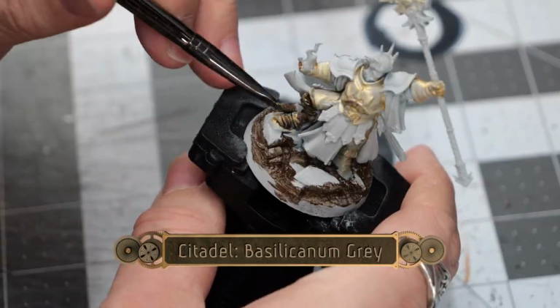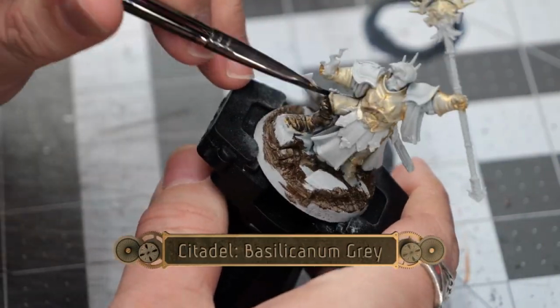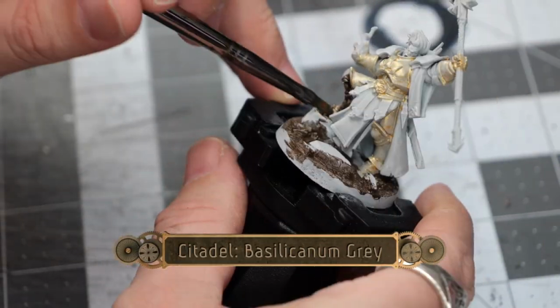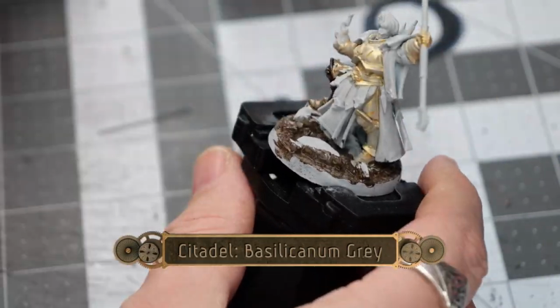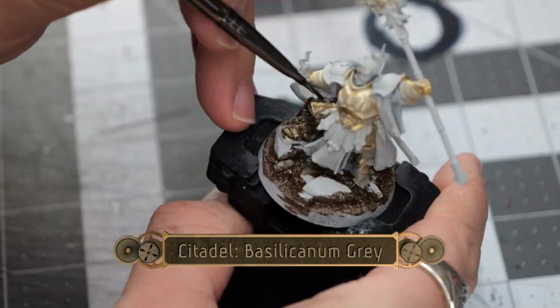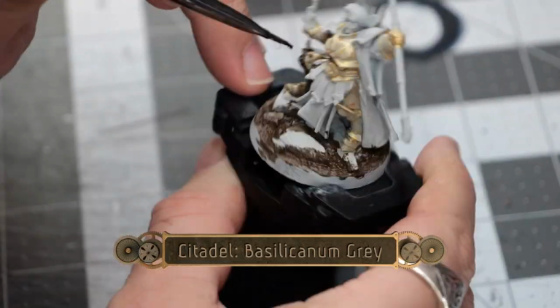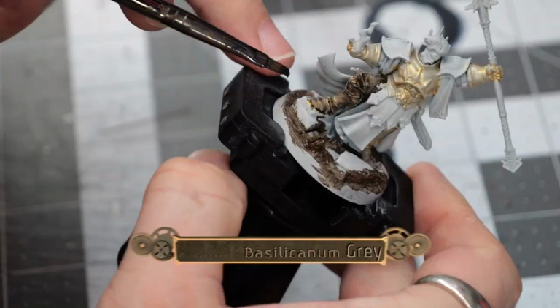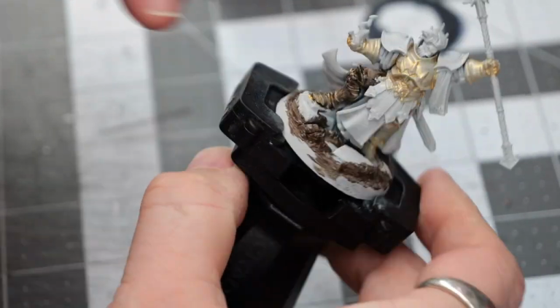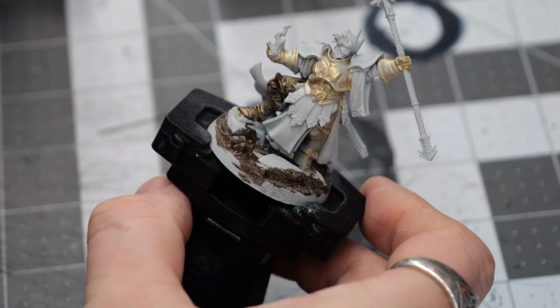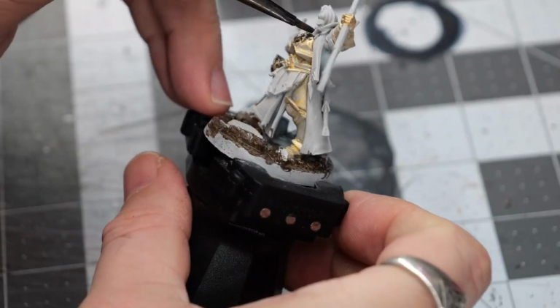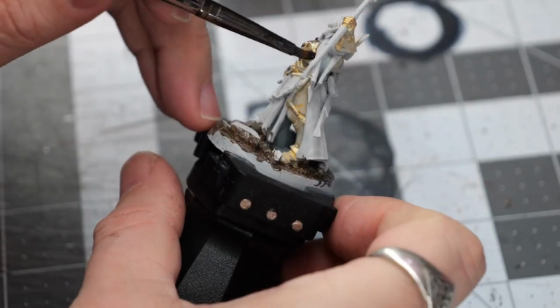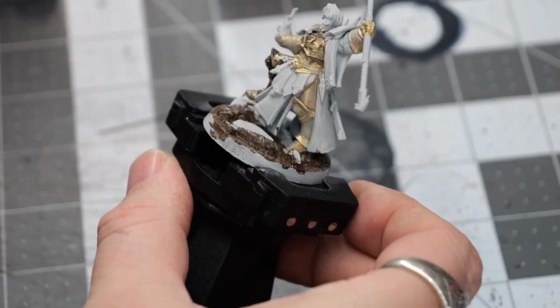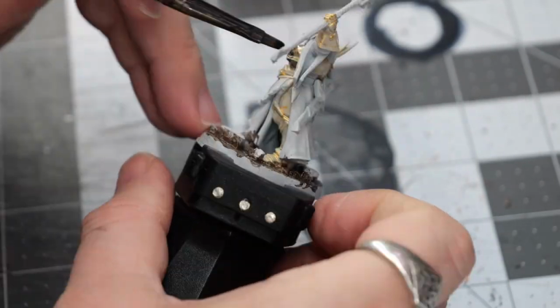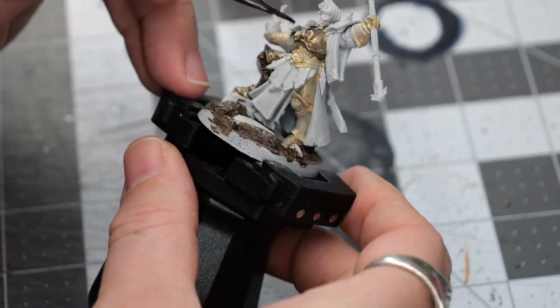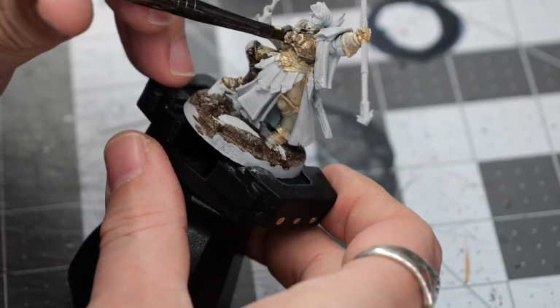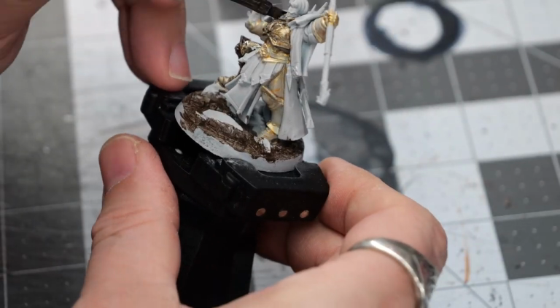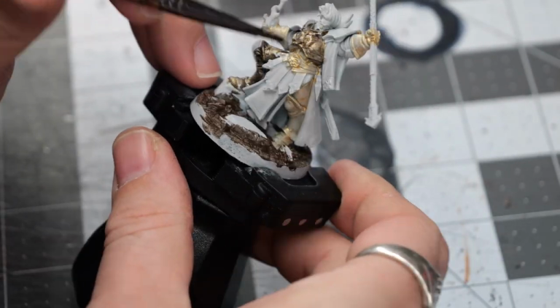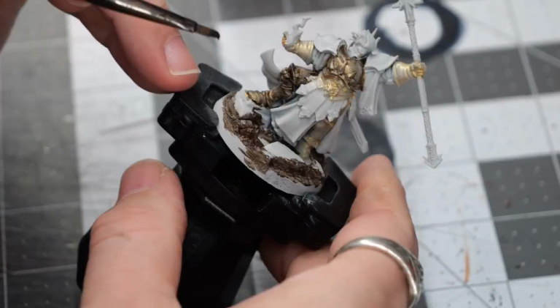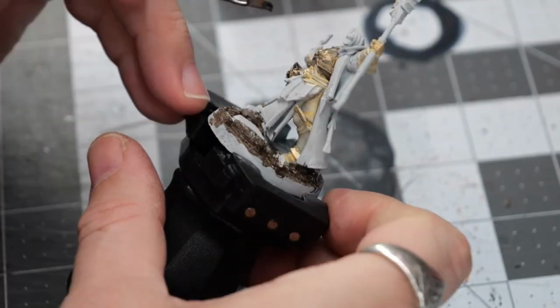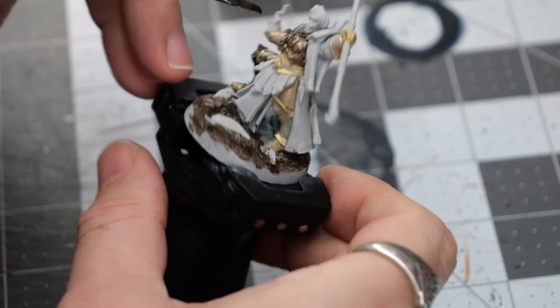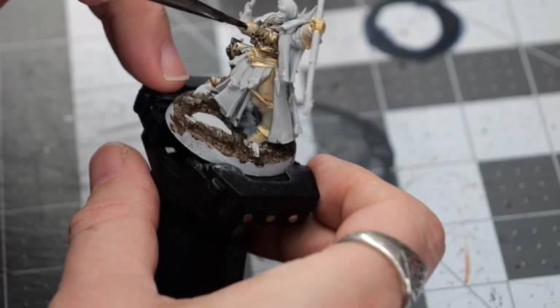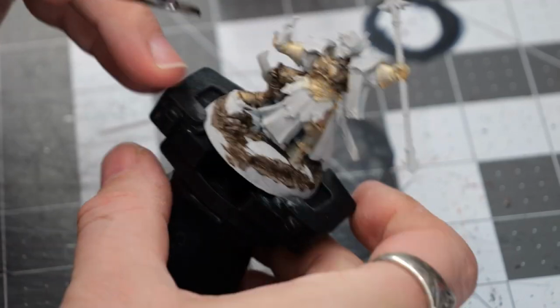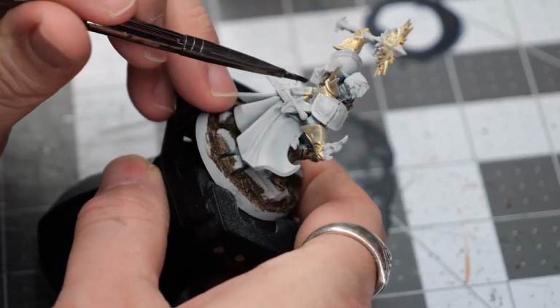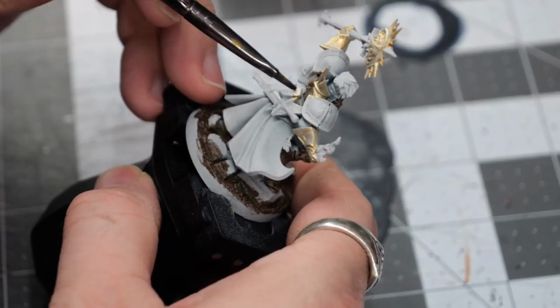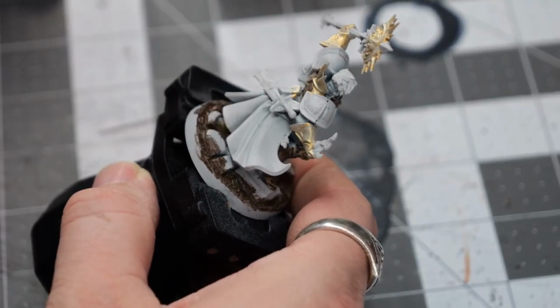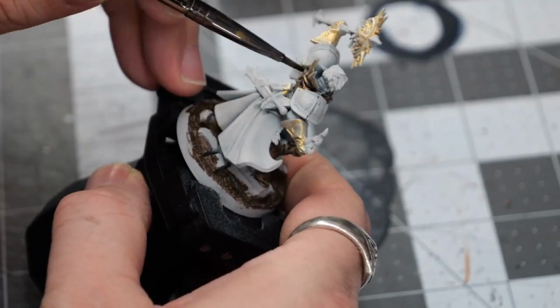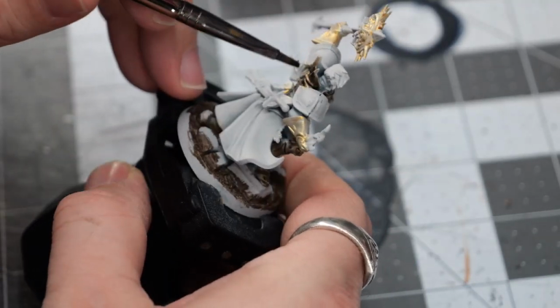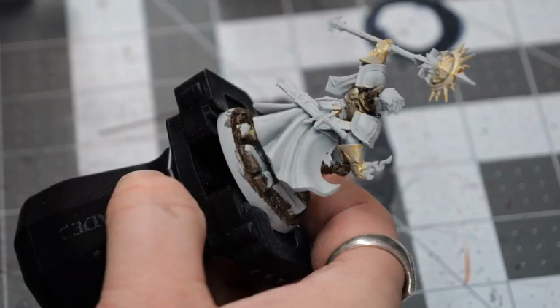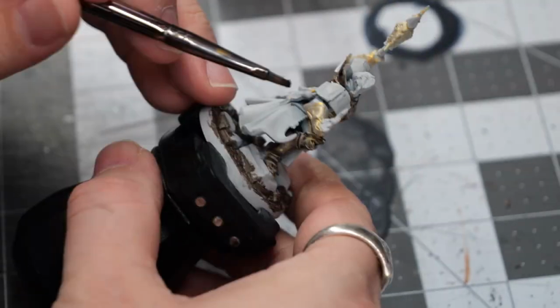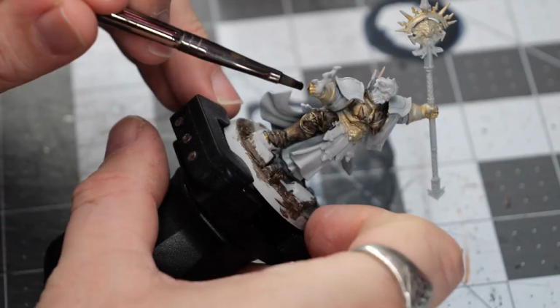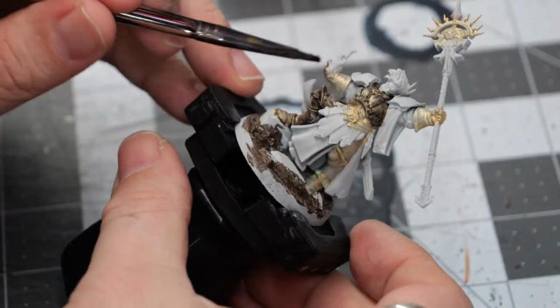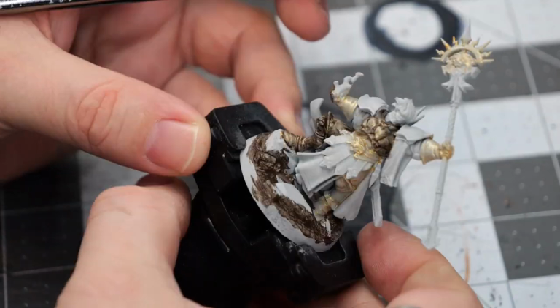Now we're going to use a light layer of basilicanum gray over all of the old gold. This is going to create a nice dark and dirty gold metallic that is going to look really nice with a little bit of dry brushing.